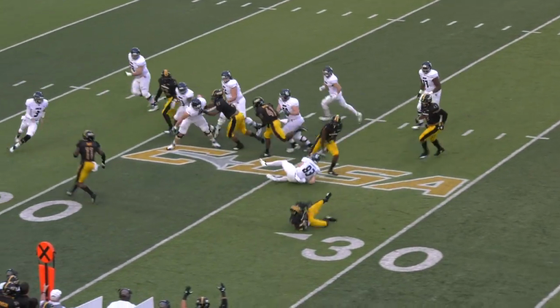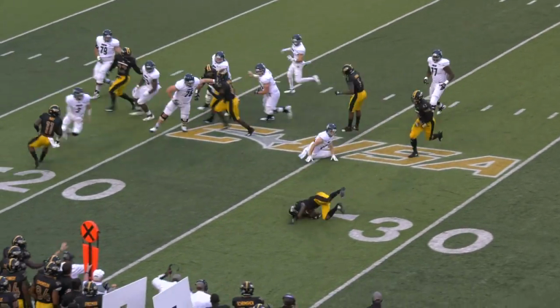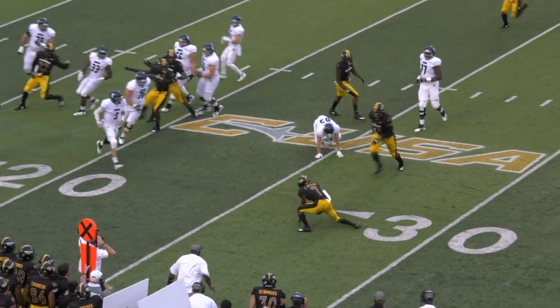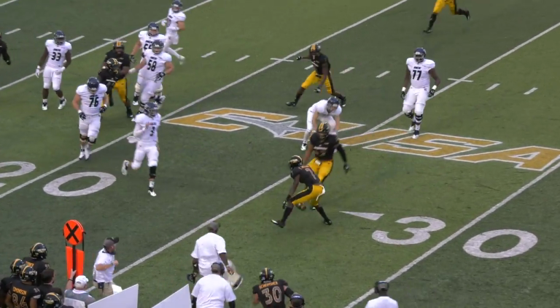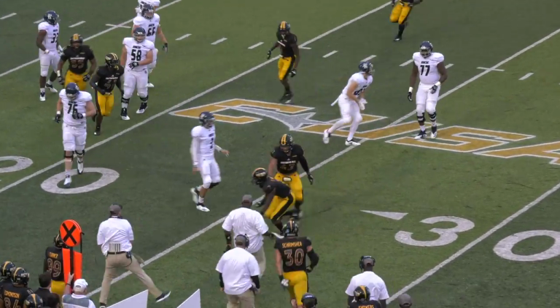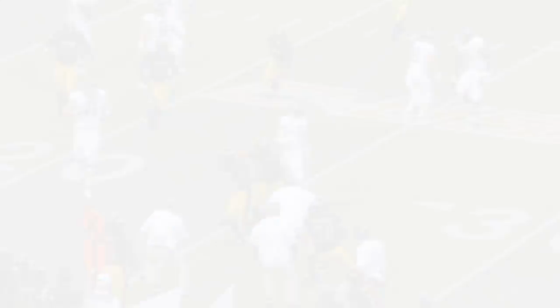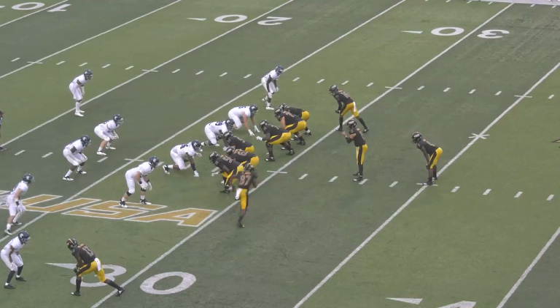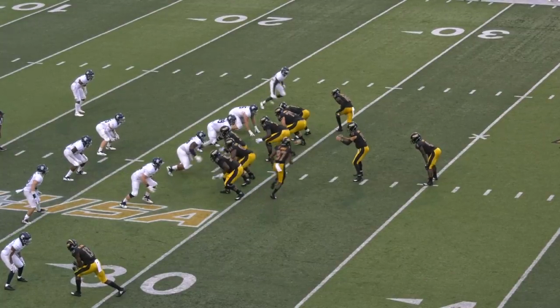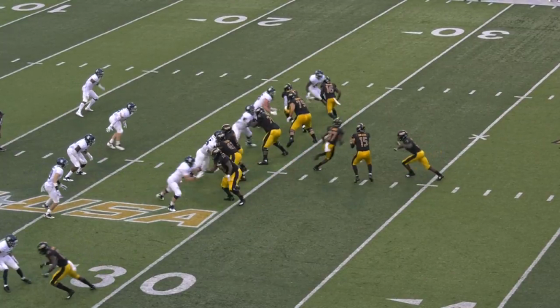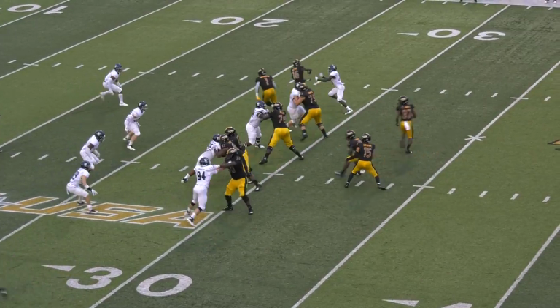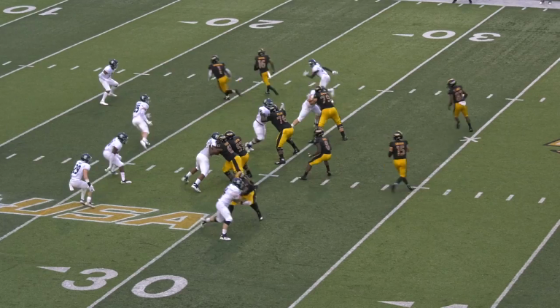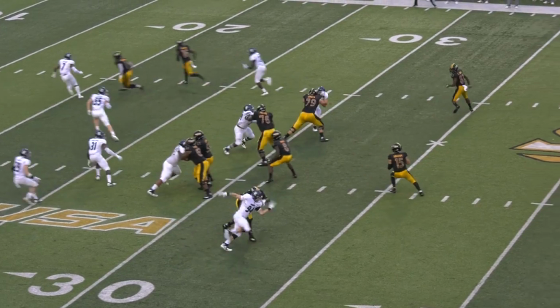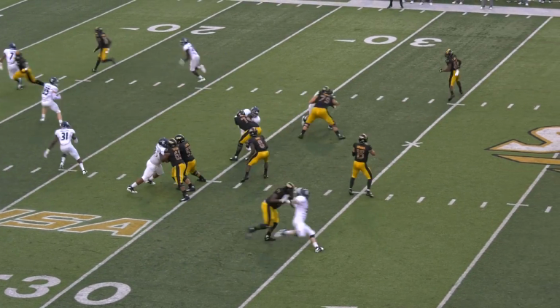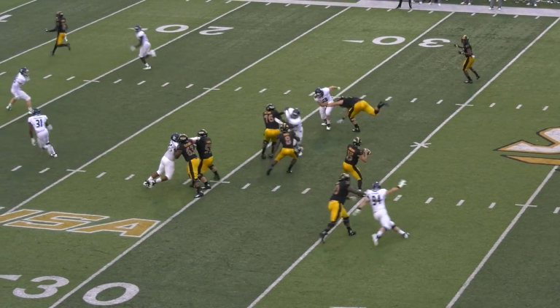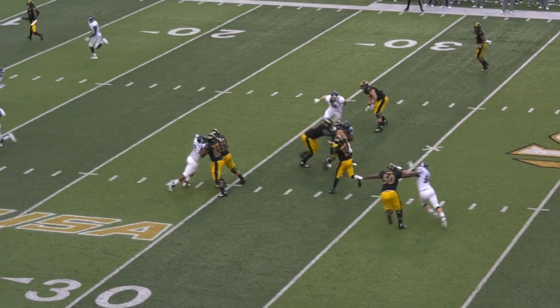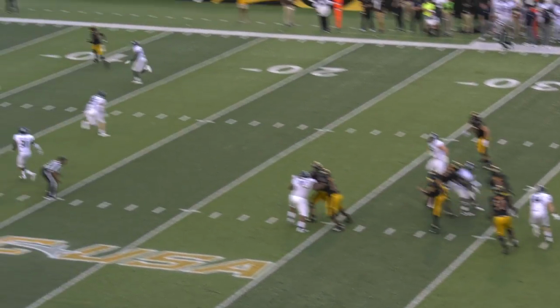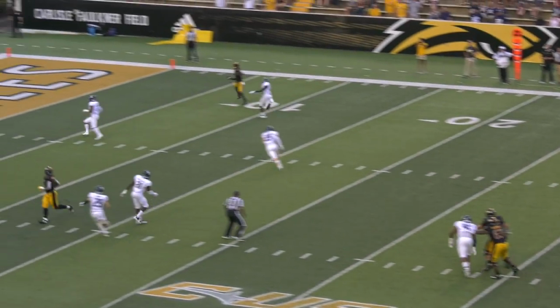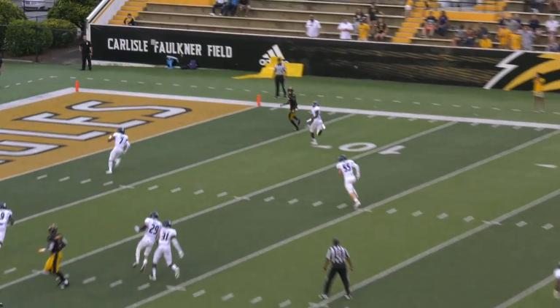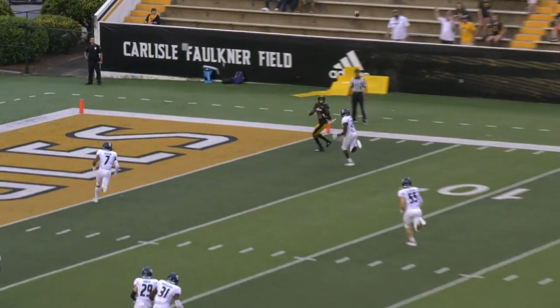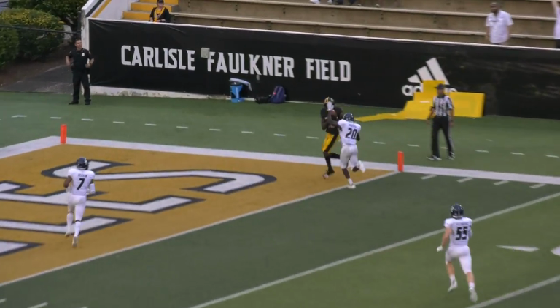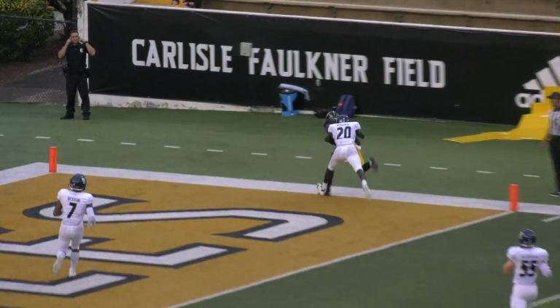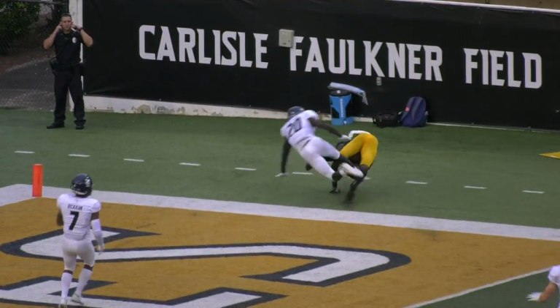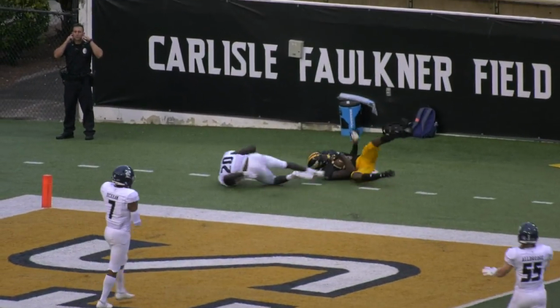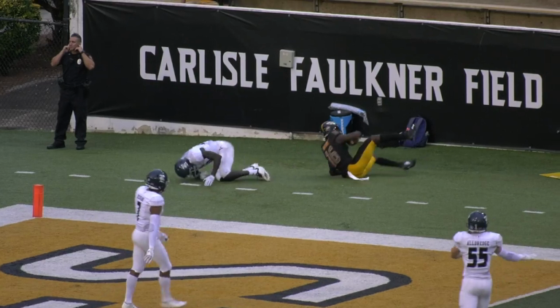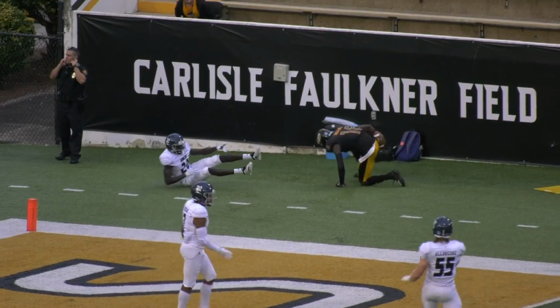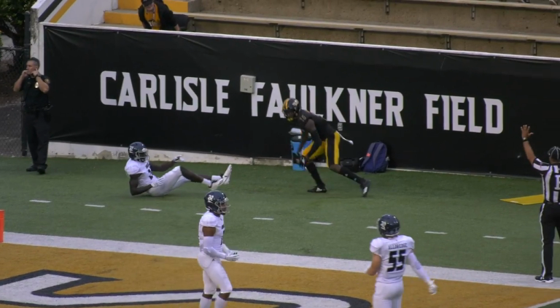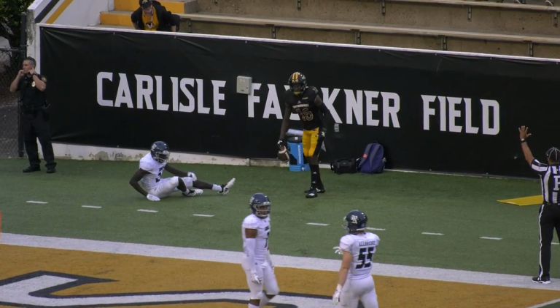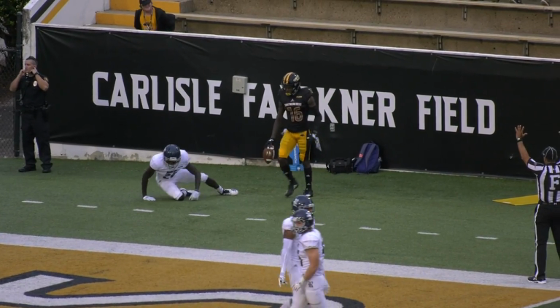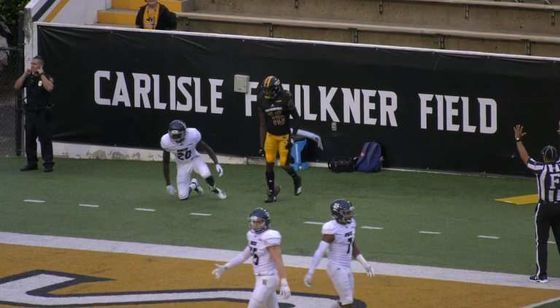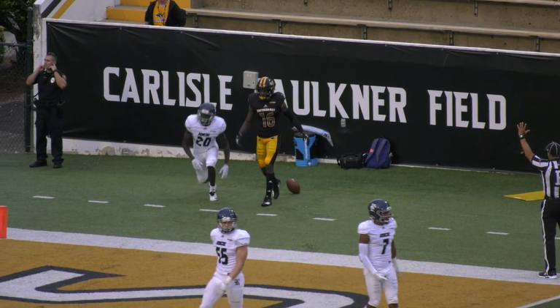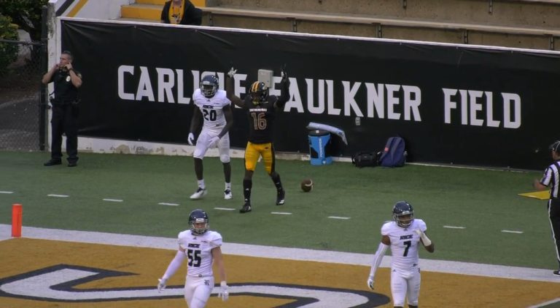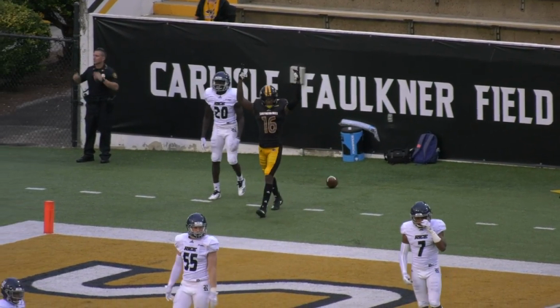Intercepted by Ty Williams. Eagles have it inside the 30-yard line. Now in motion goes Tim Jones, and a play-action fake. Abraham going to throw towards the end zone — got a man, it's going to be caught for a Golden Eagle touchdown.